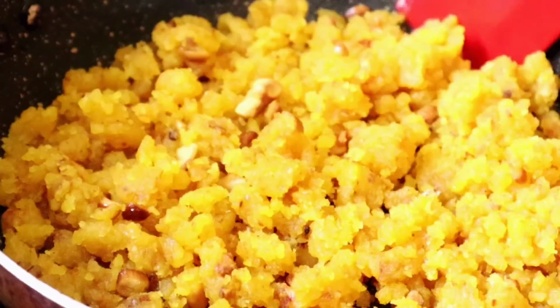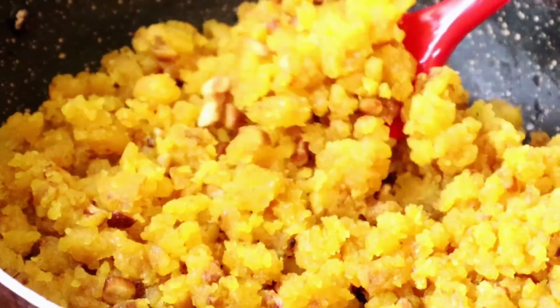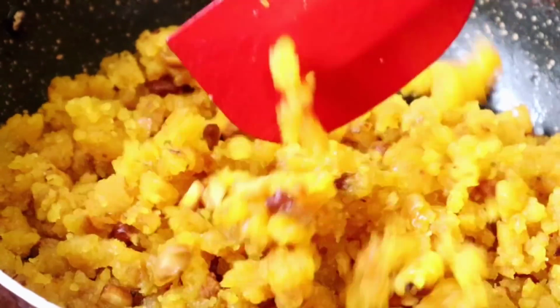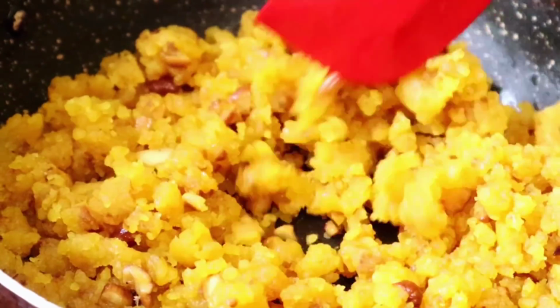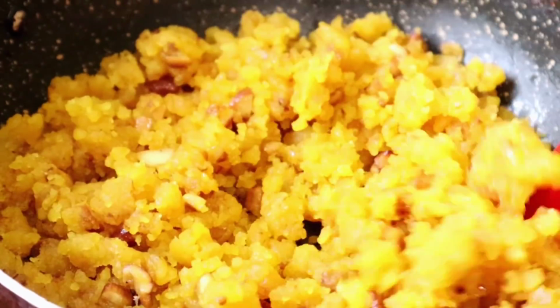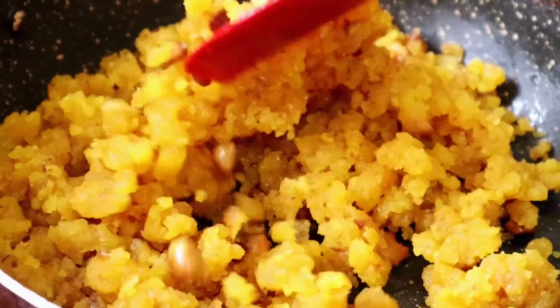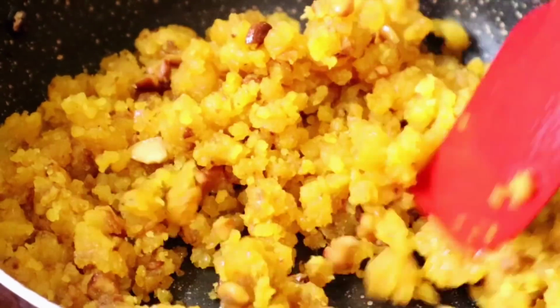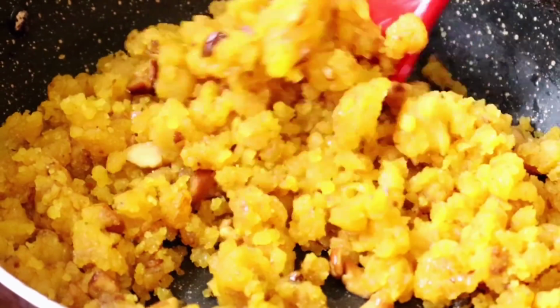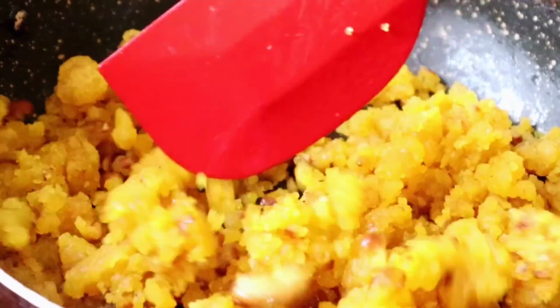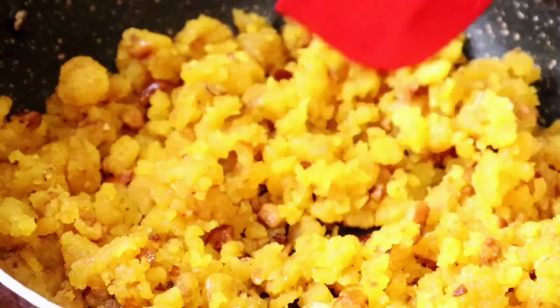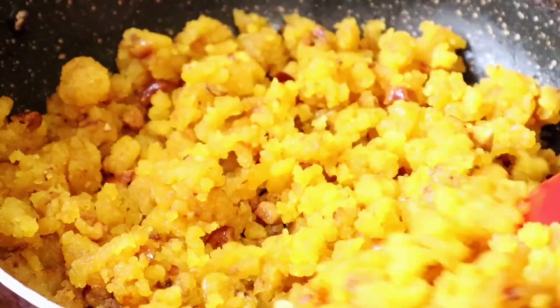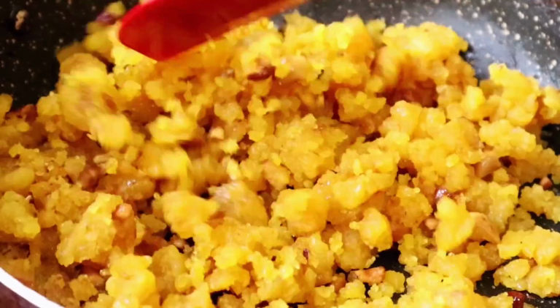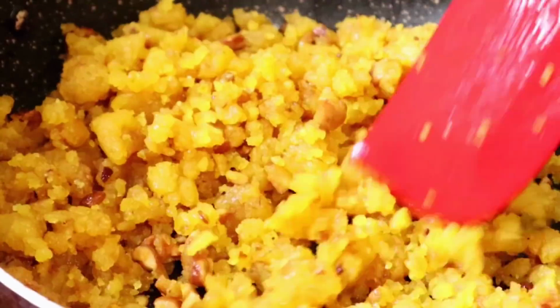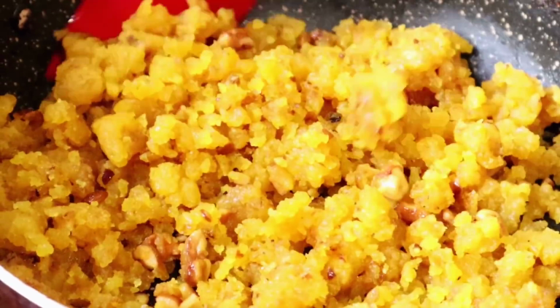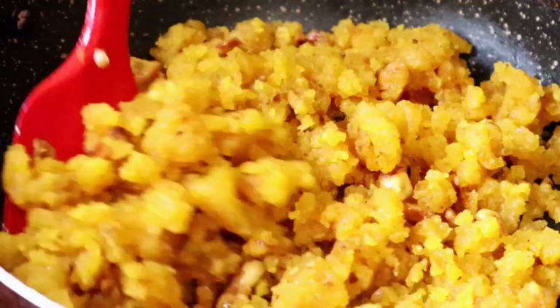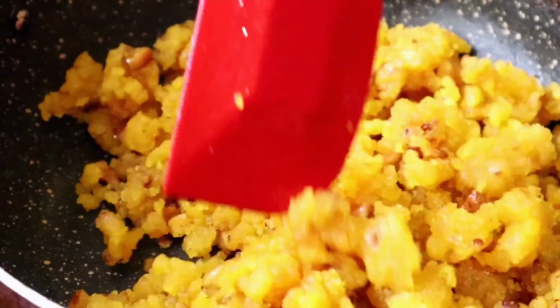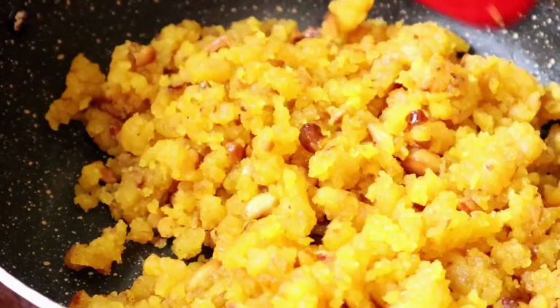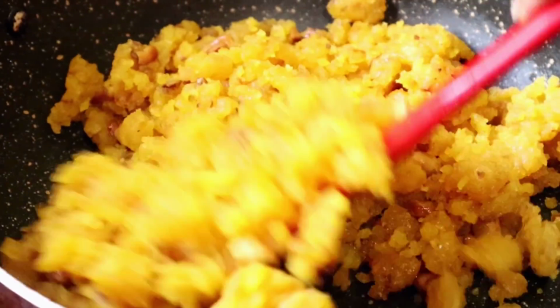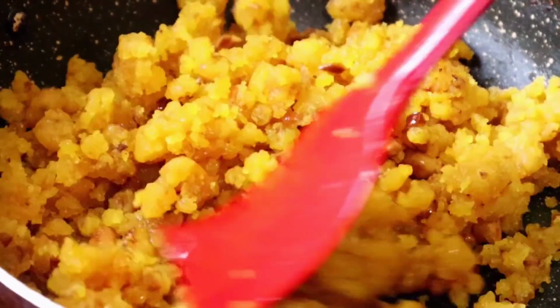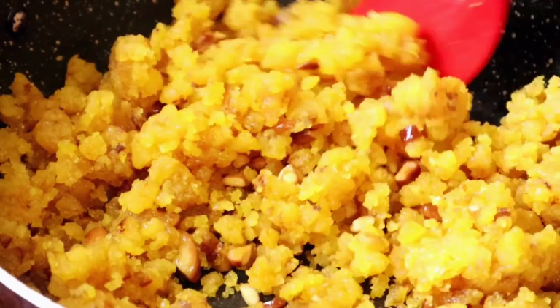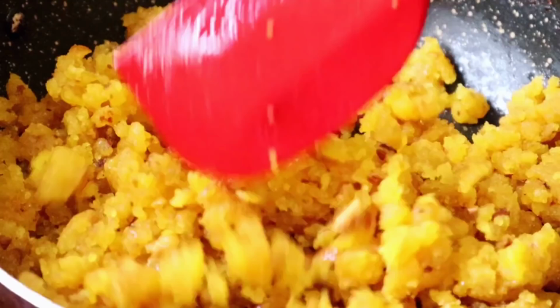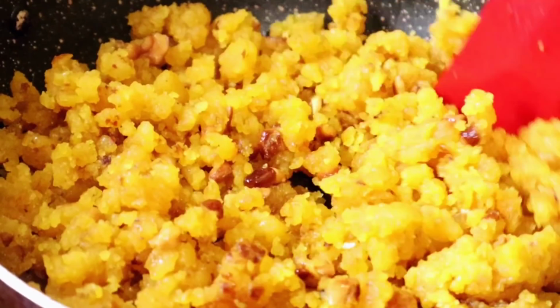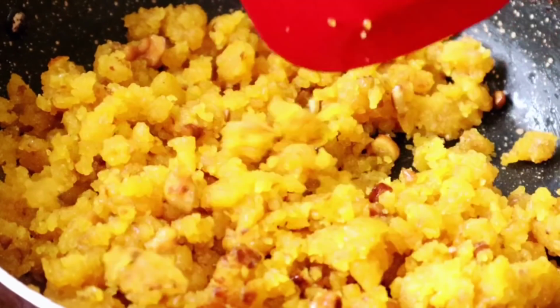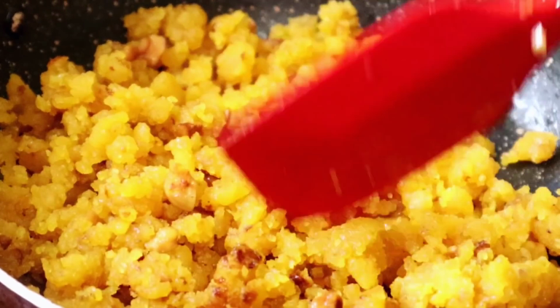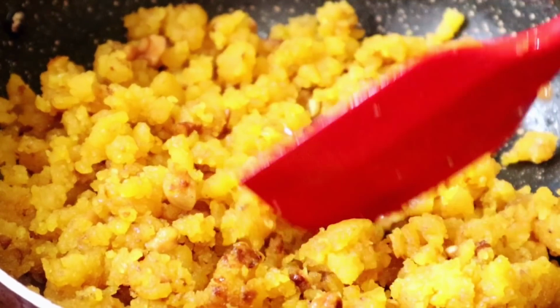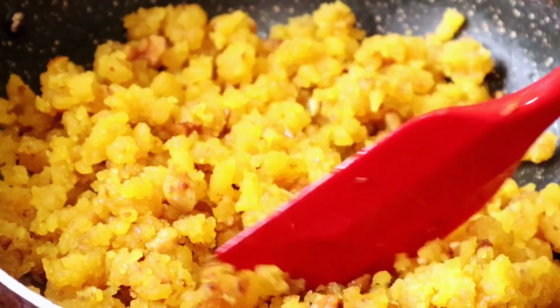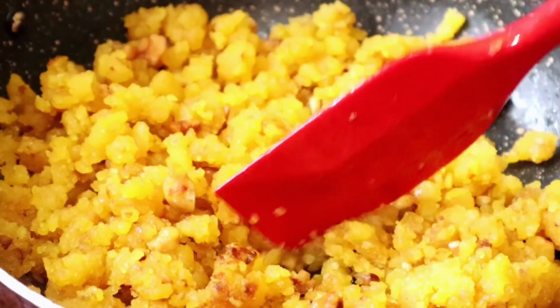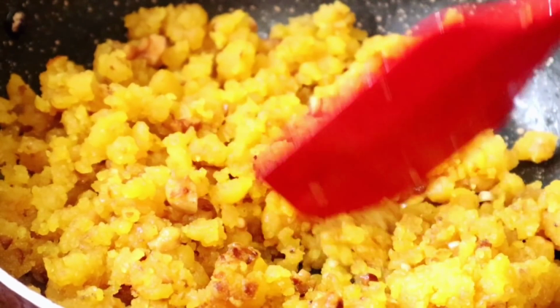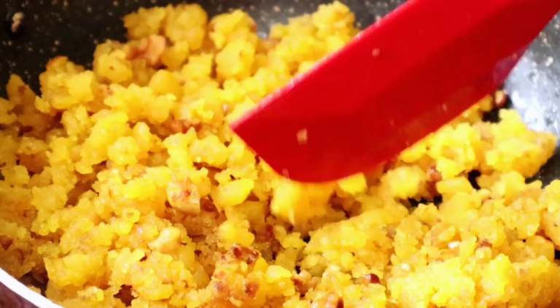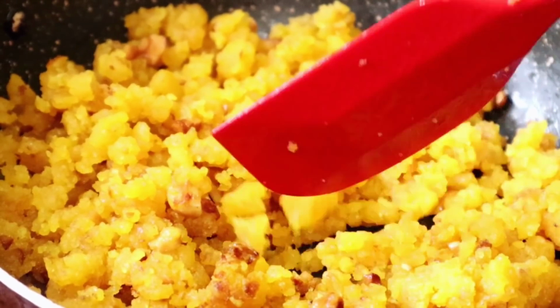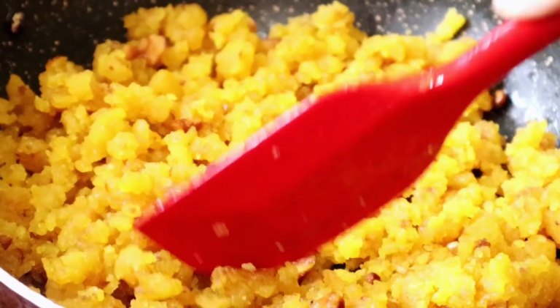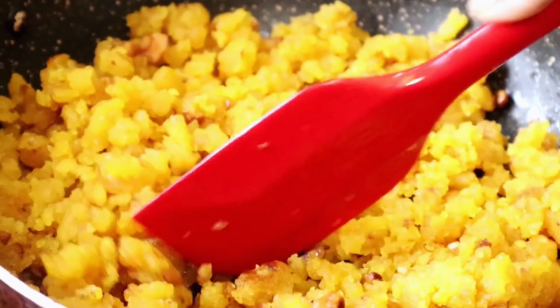I will try and cook for 5 minutes. The dish is cooked a little bit. I will cook for 5 minutes until done.